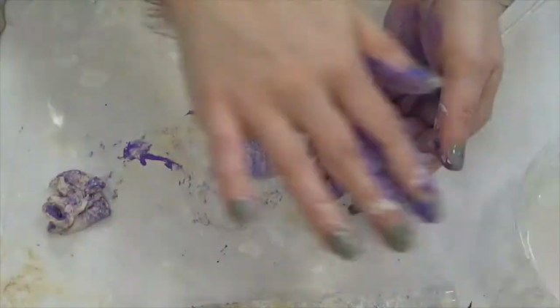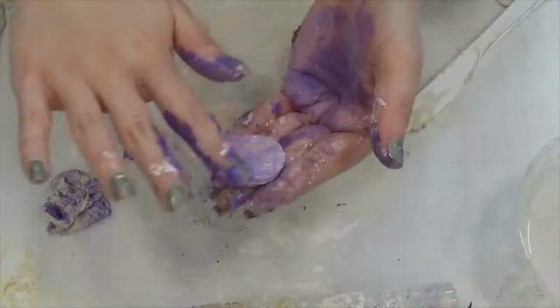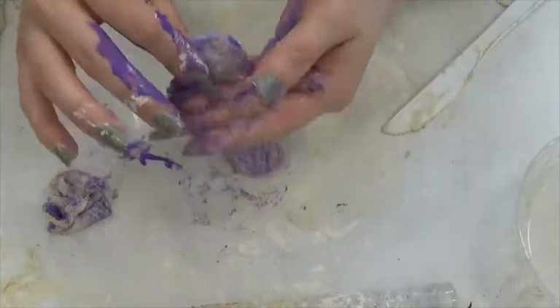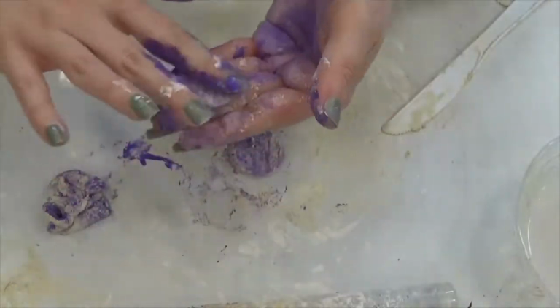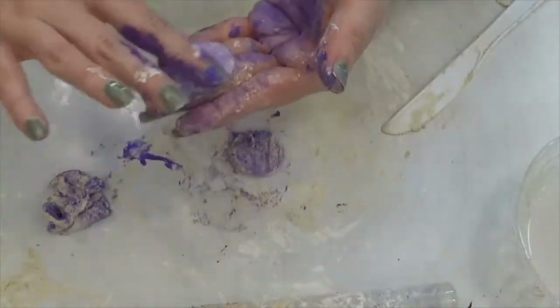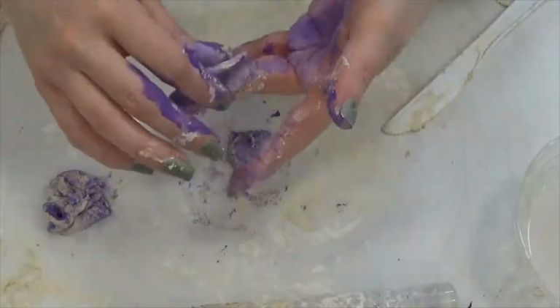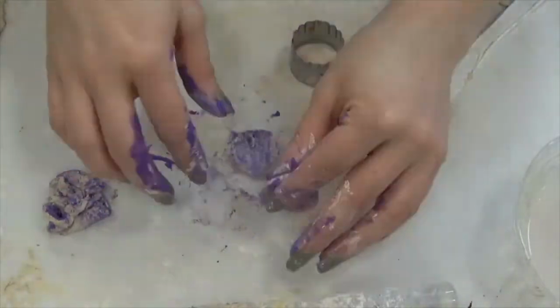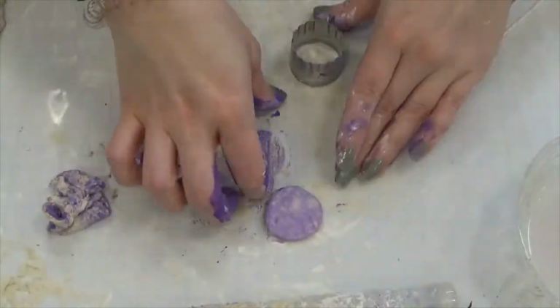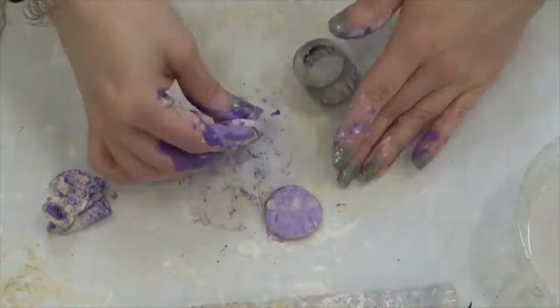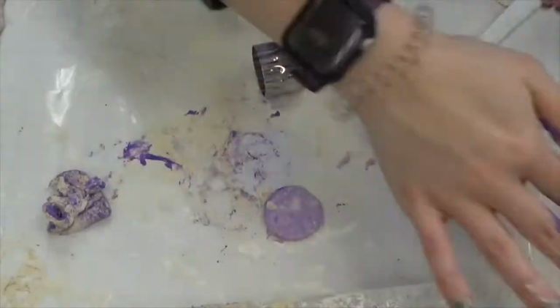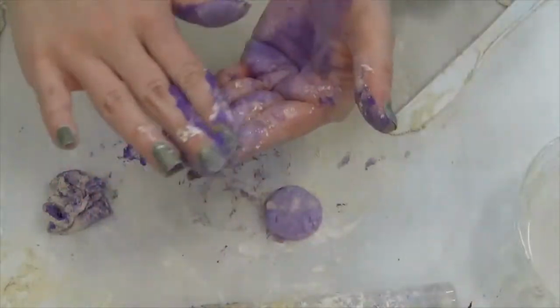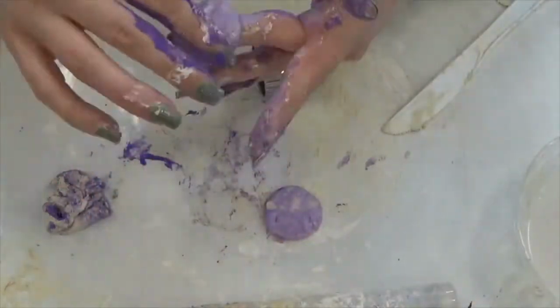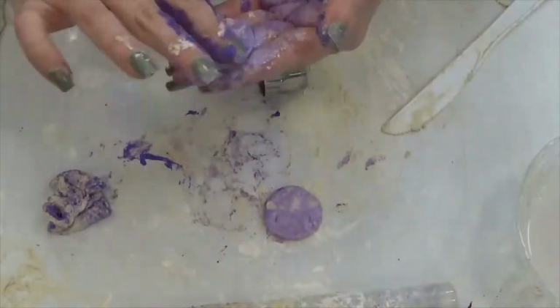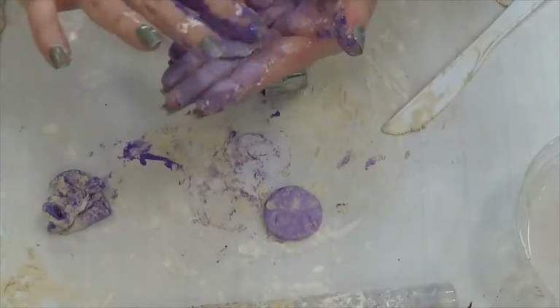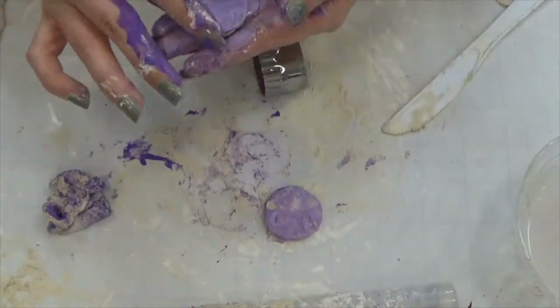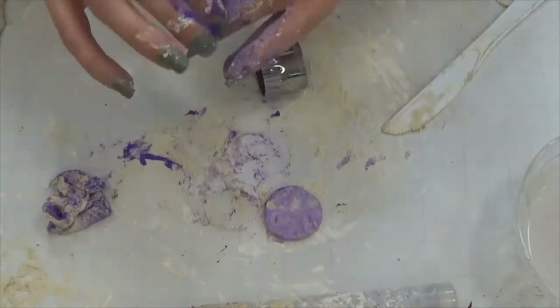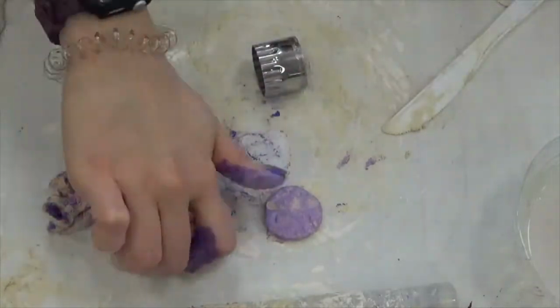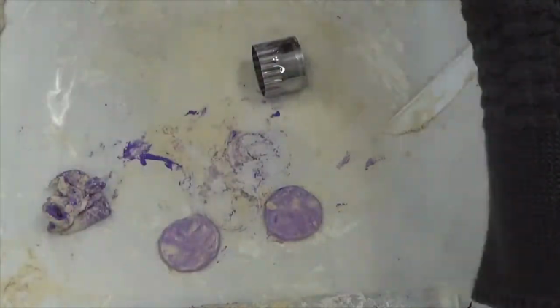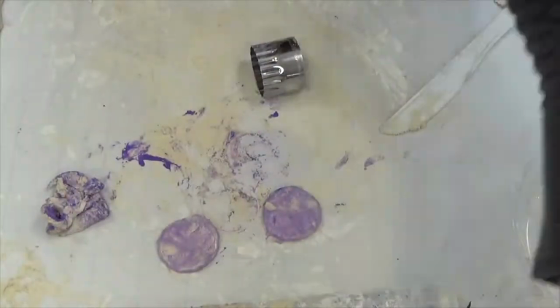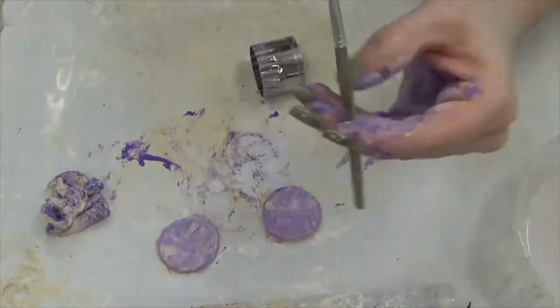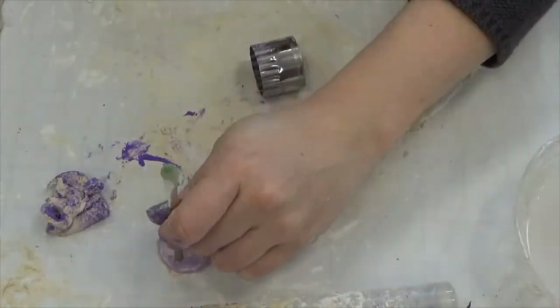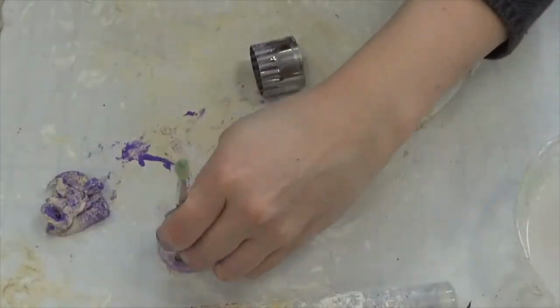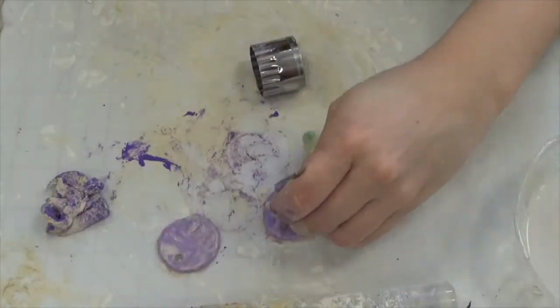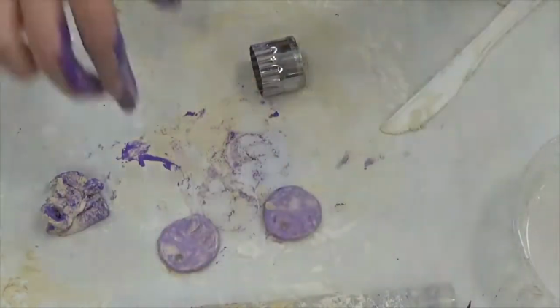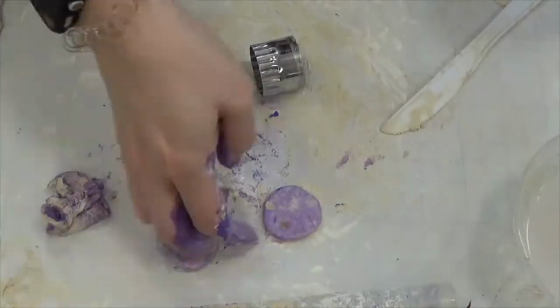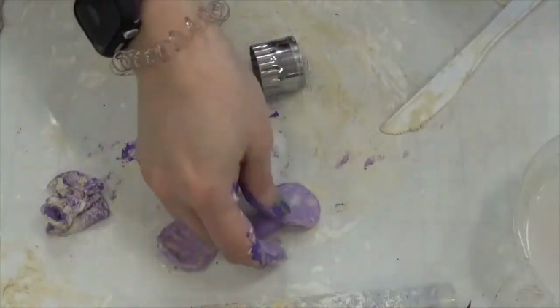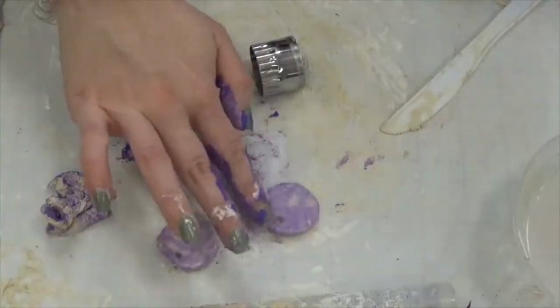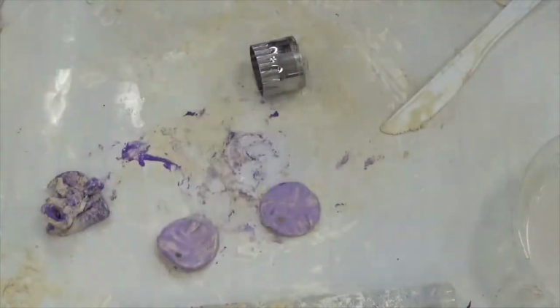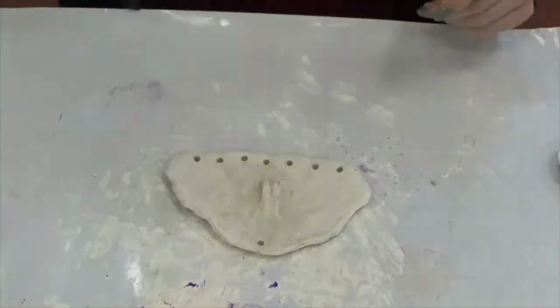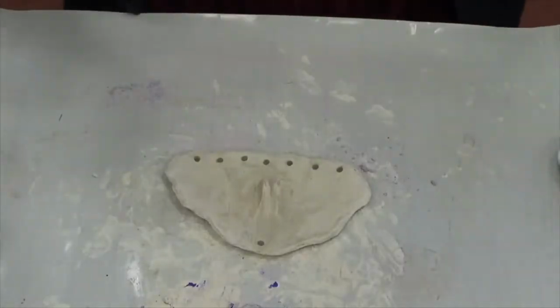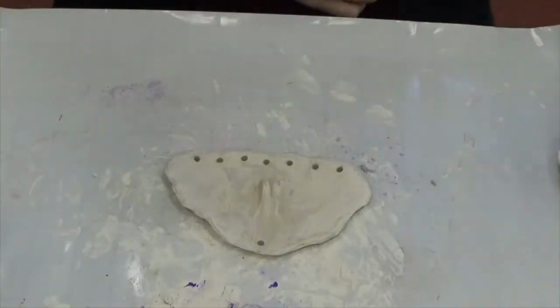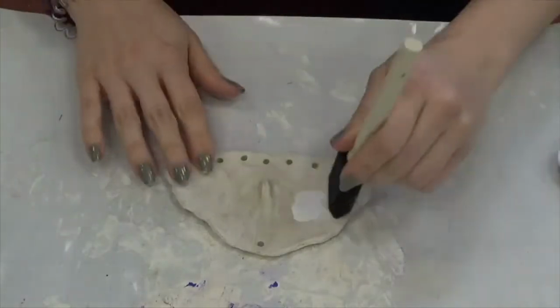I use more water to smooth the surface and this also blends the colors a little bit. Don't forget to poke holes — I'm using the back end of a paintbrush. Do this while it's still wet.